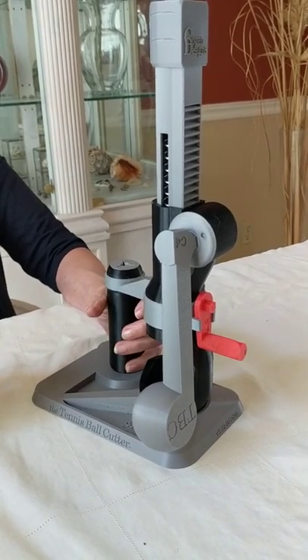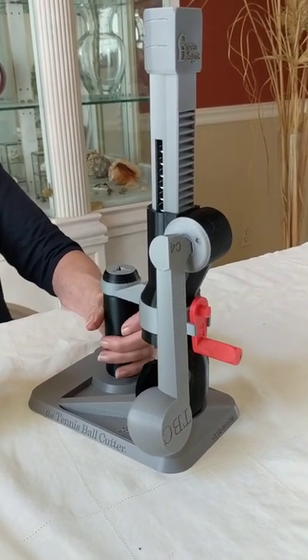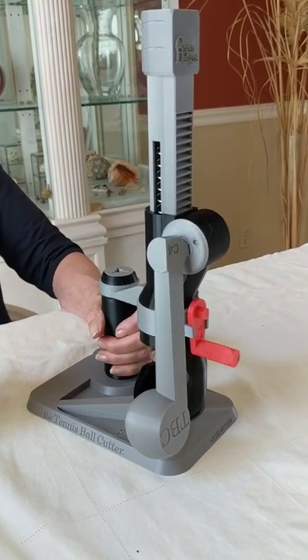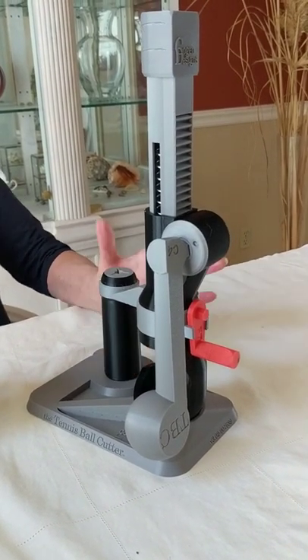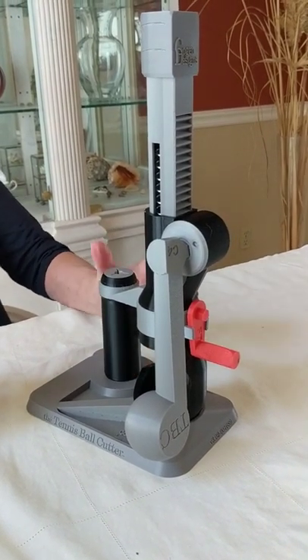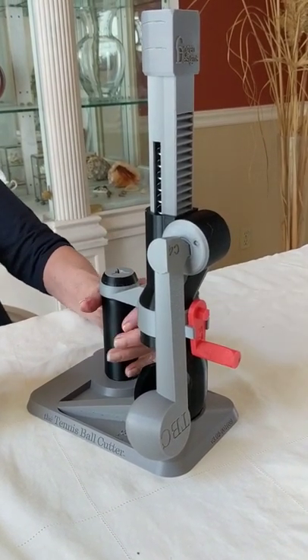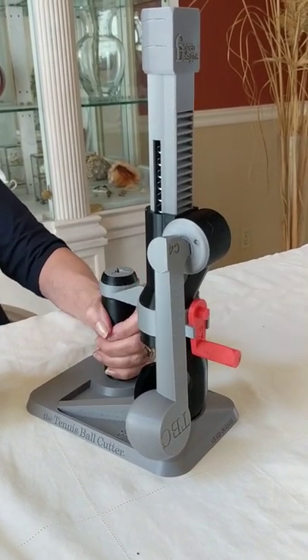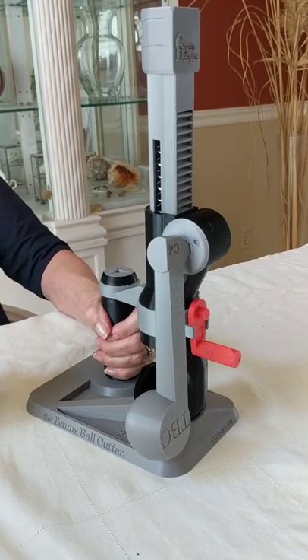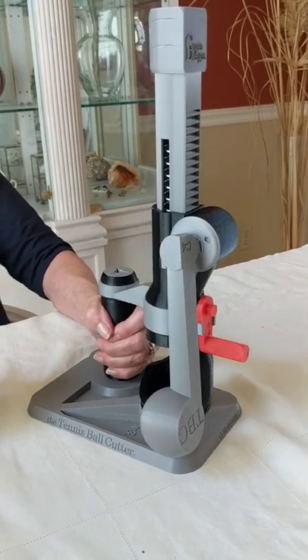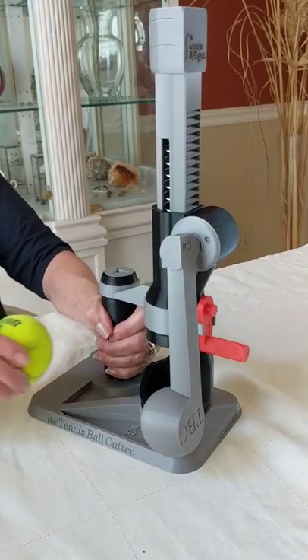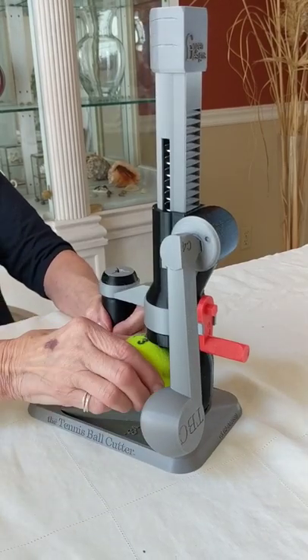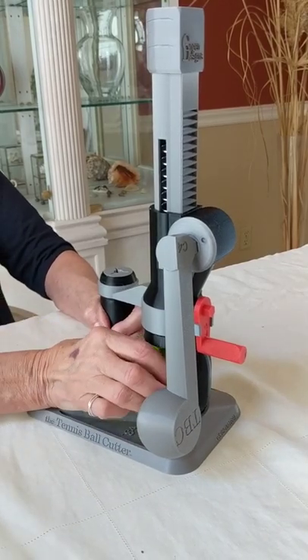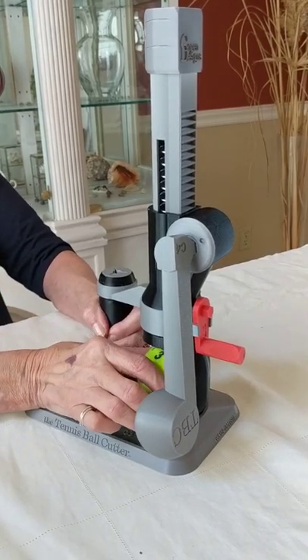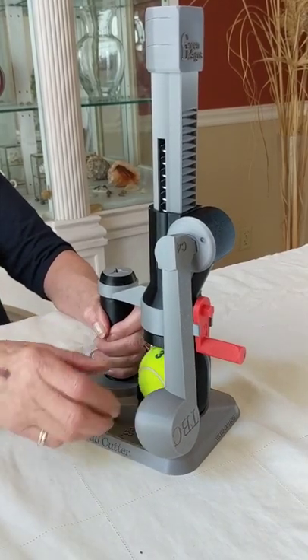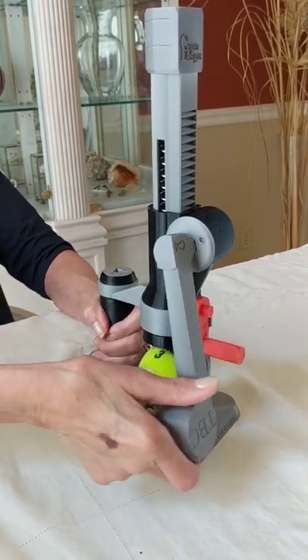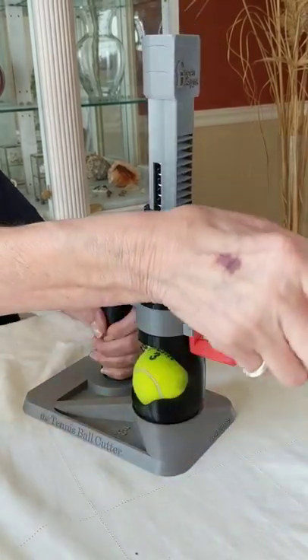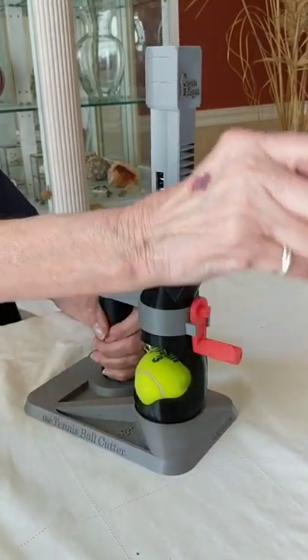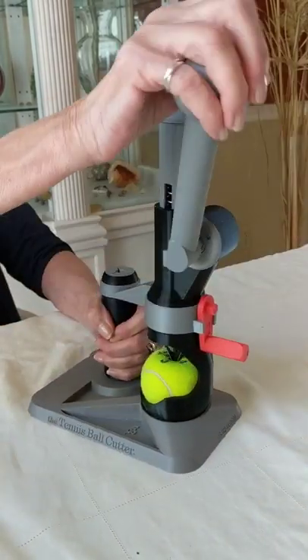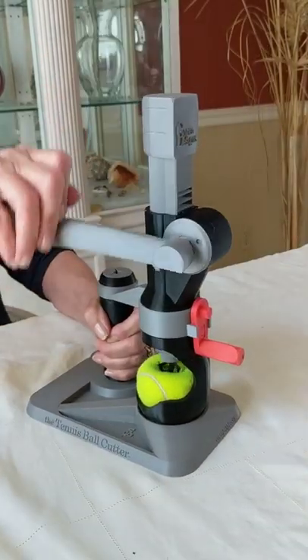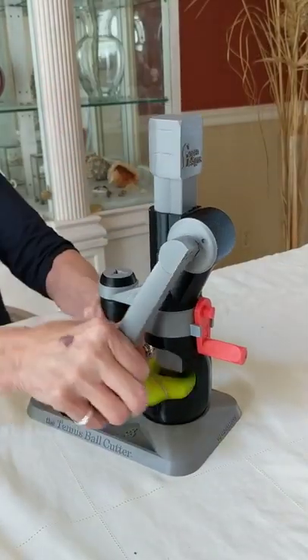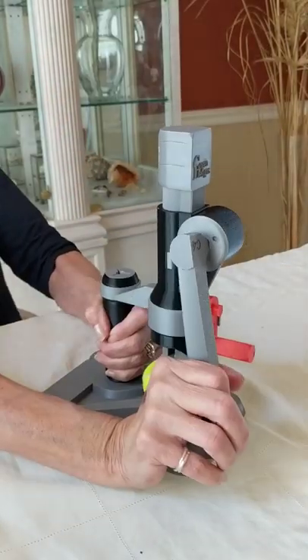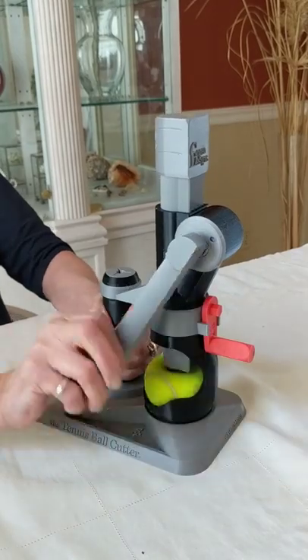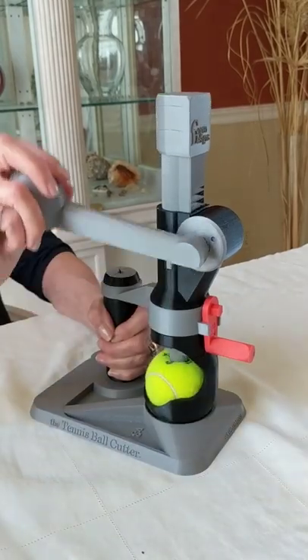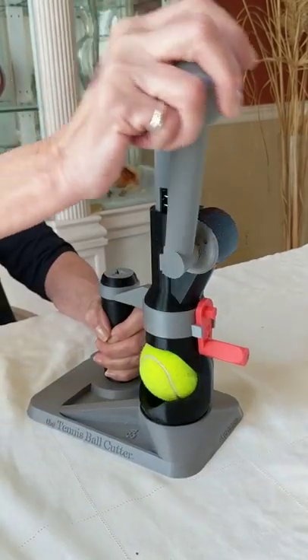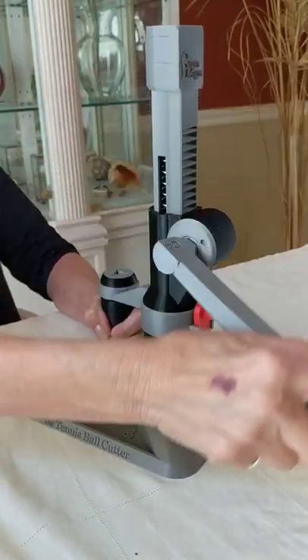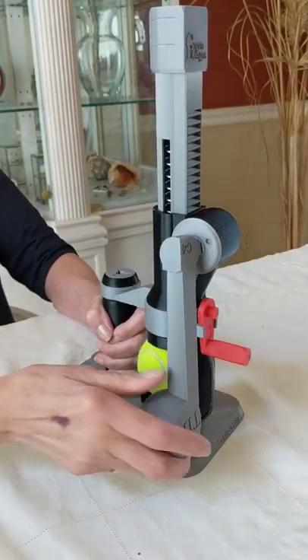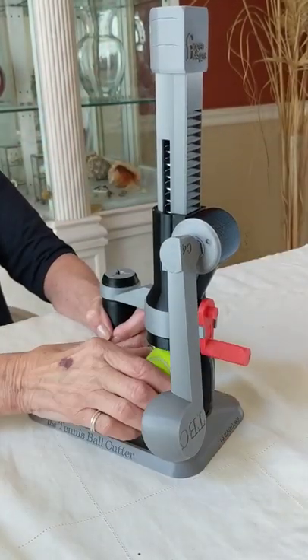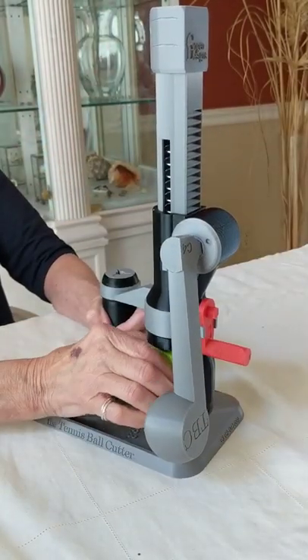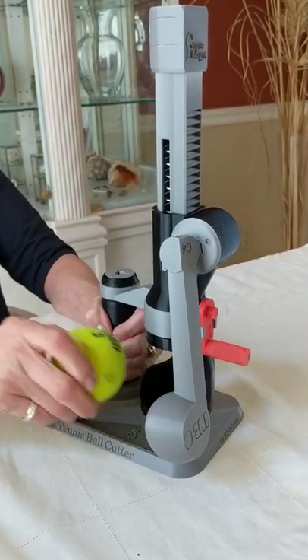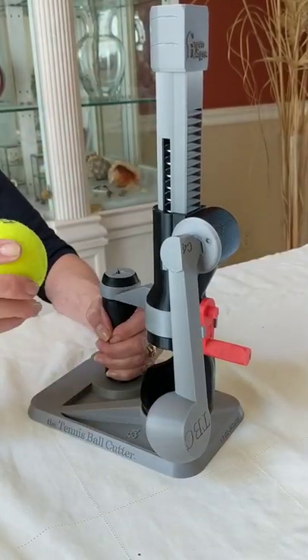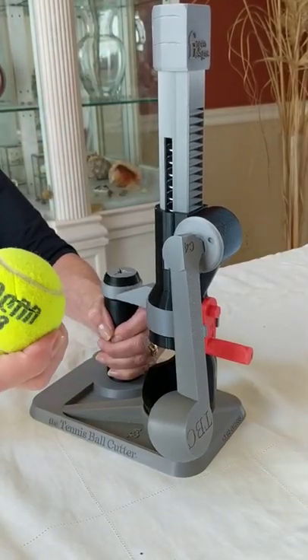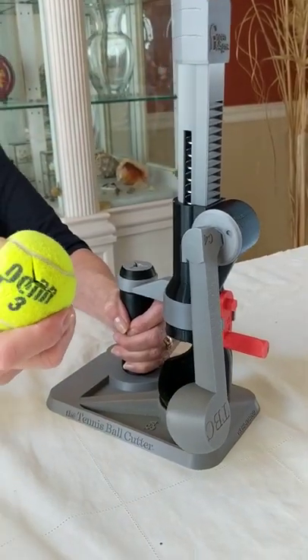So again, left hand here on the handhold, use your right hand to load the ball, turn the handle all the way, release — there you go, easy as that.